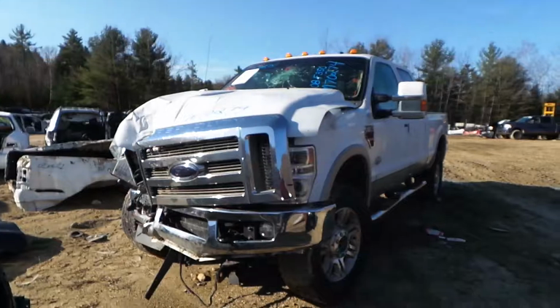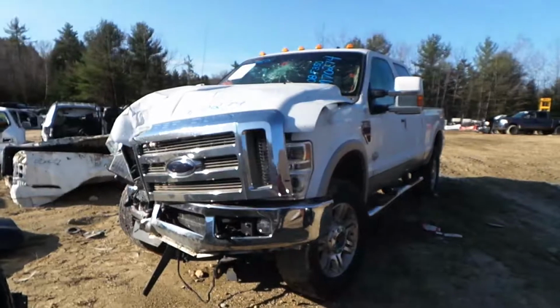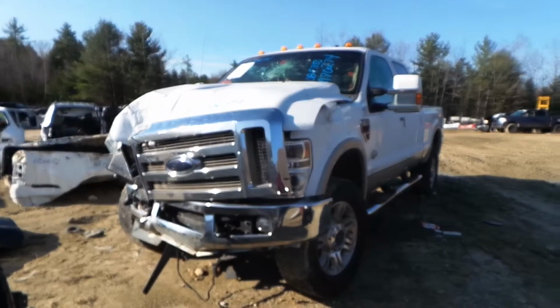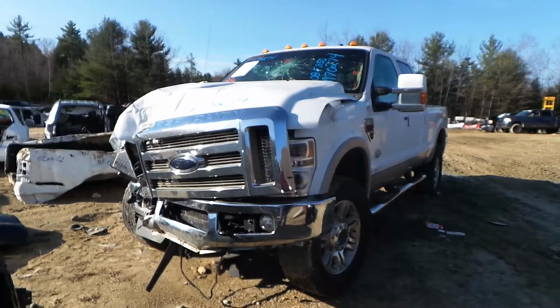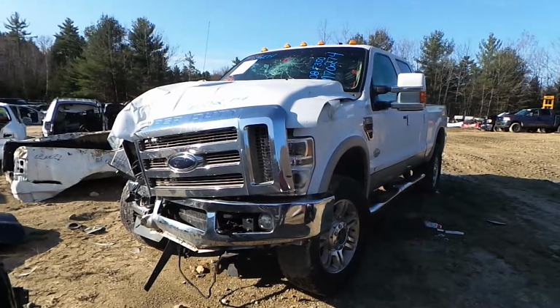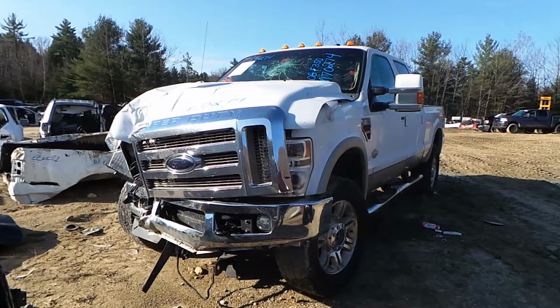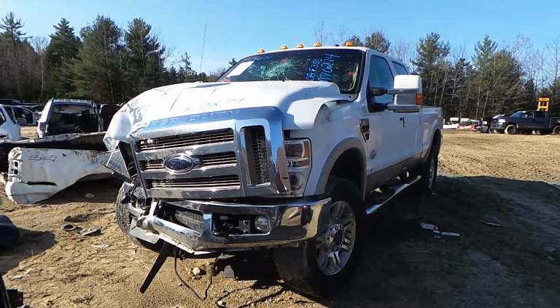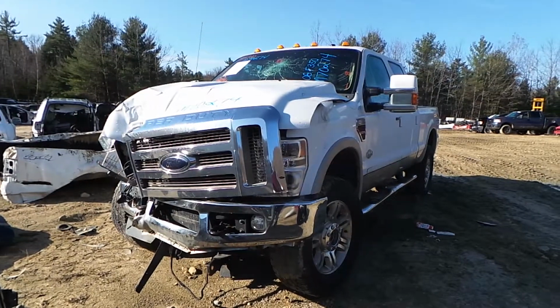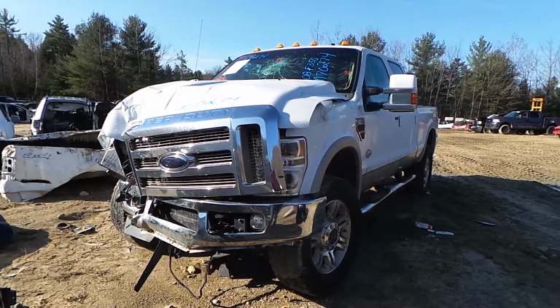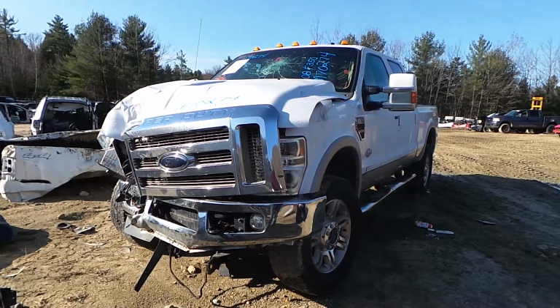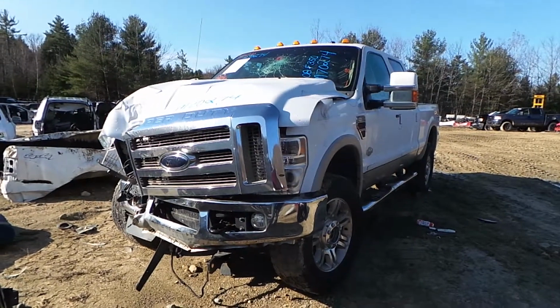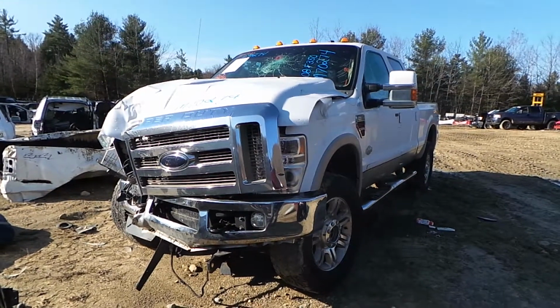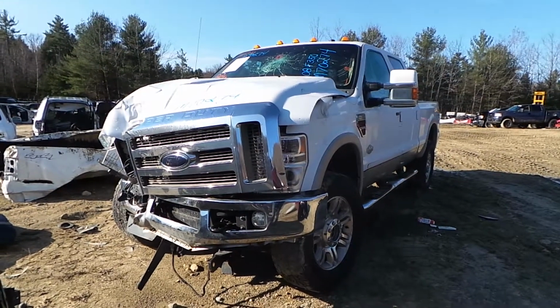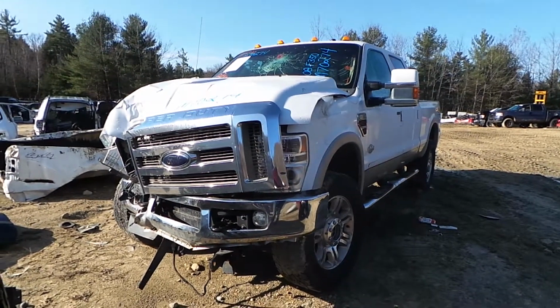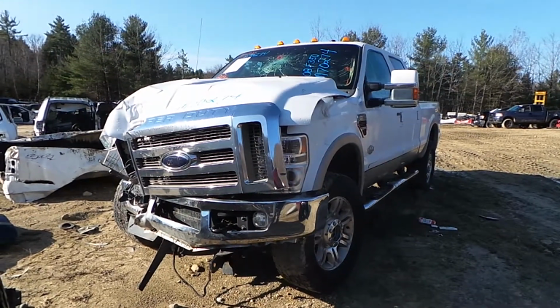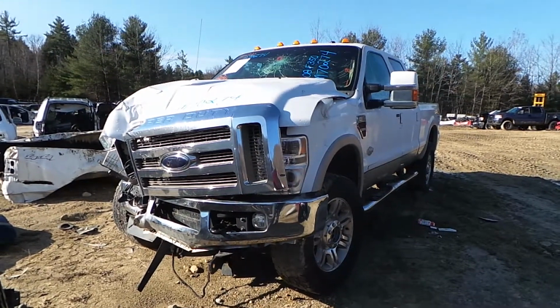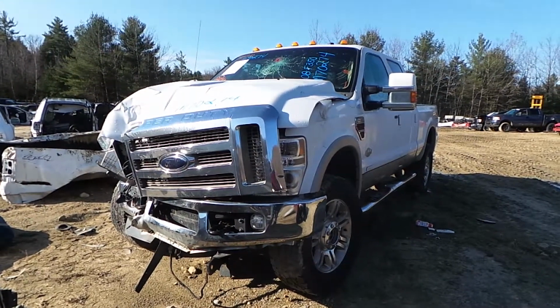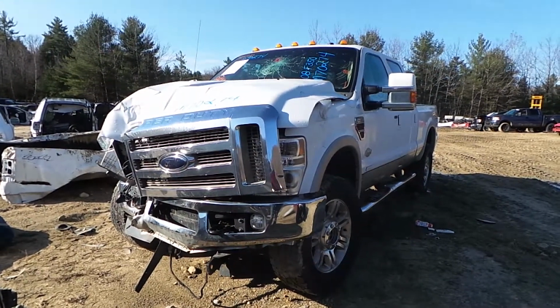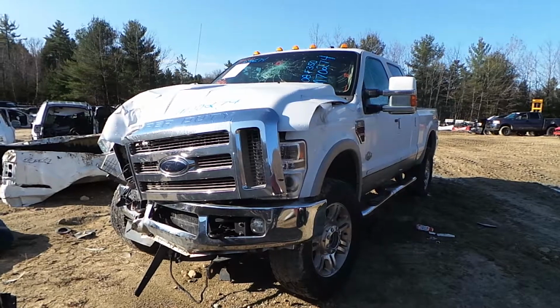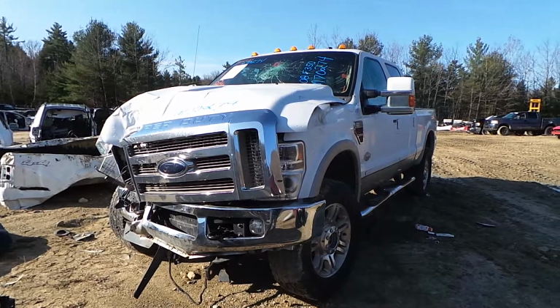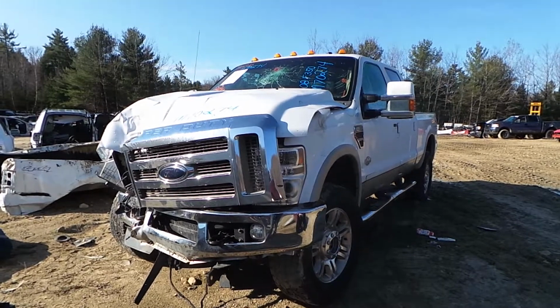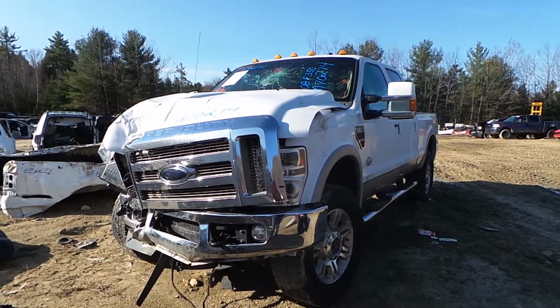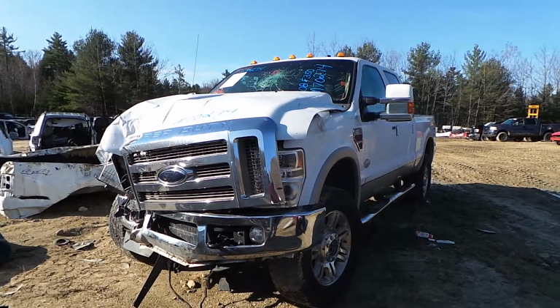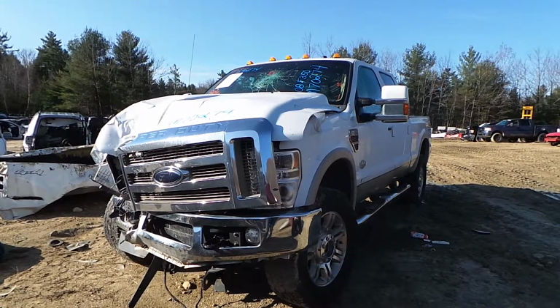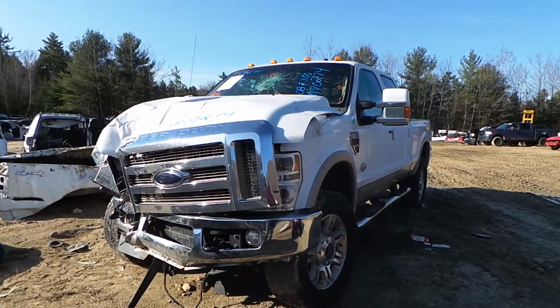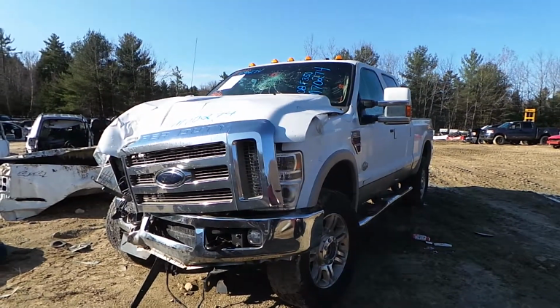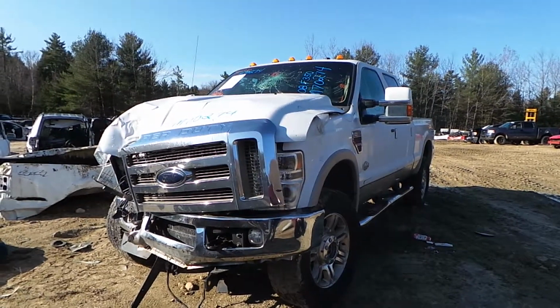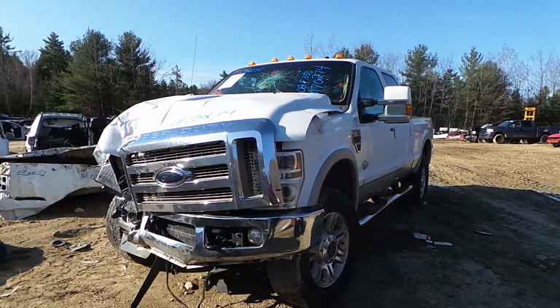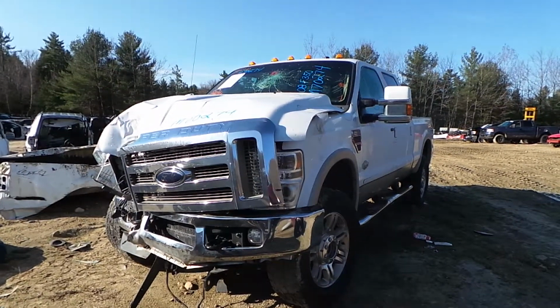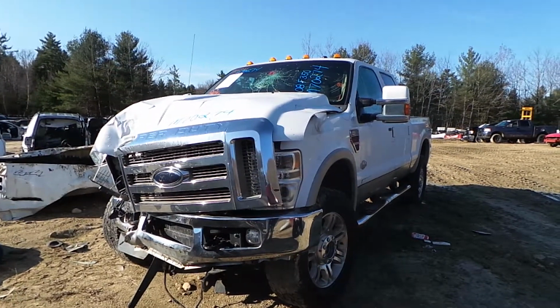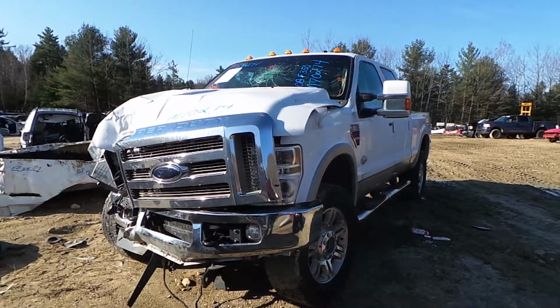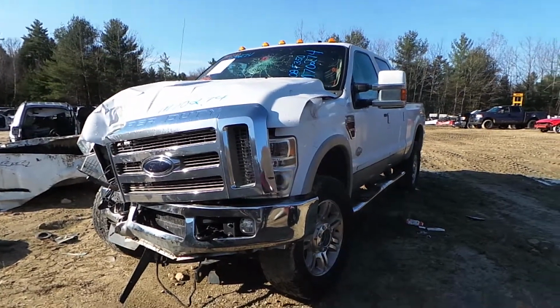Hi, this is Alex with New England Auto and Truck Recyclers. Today we are inventorying a 2008 Ford F-350, stock number M70274.